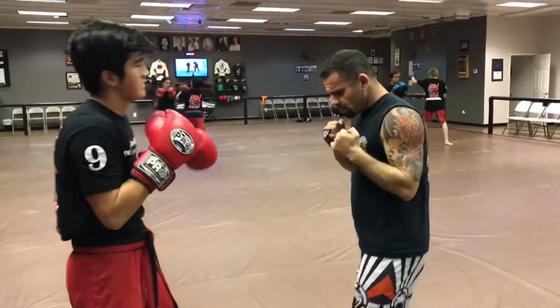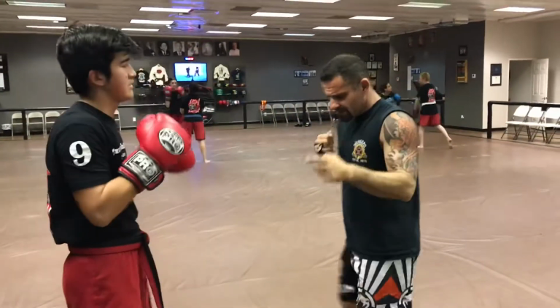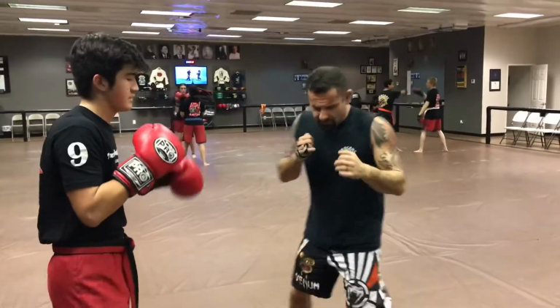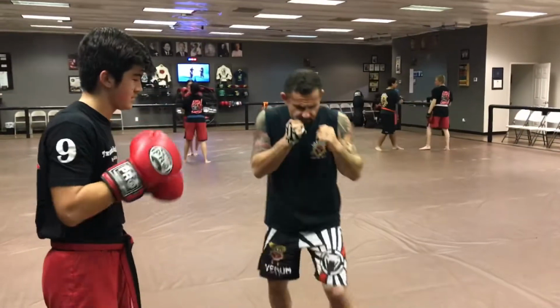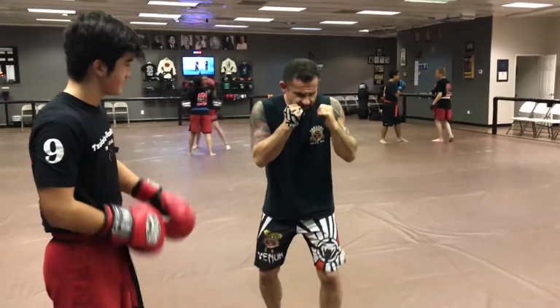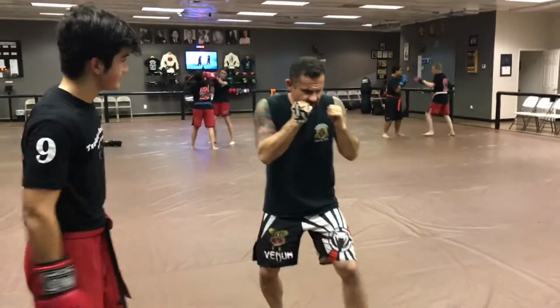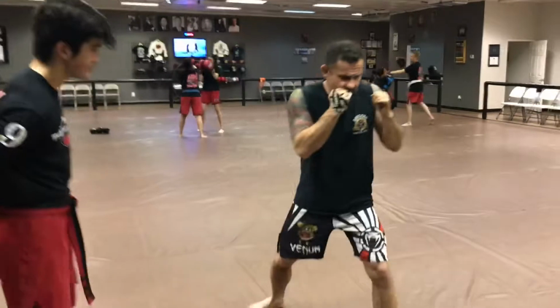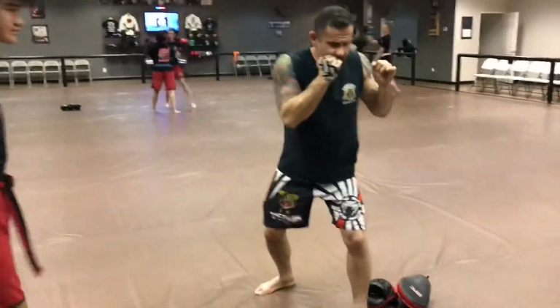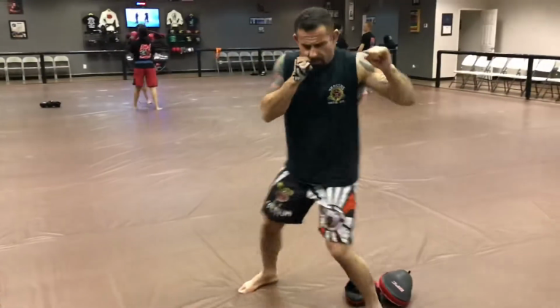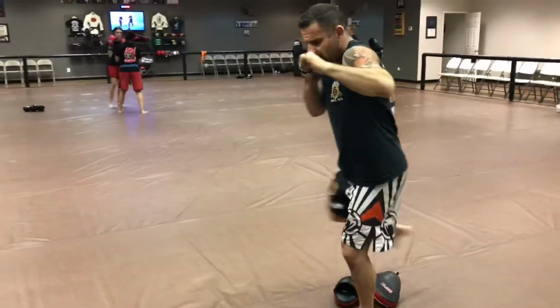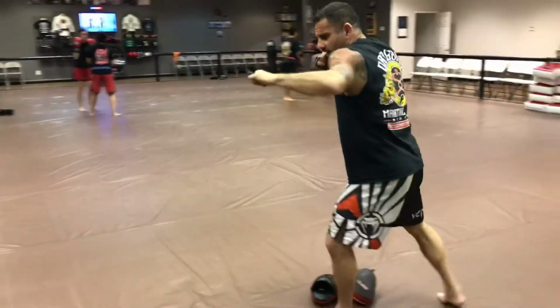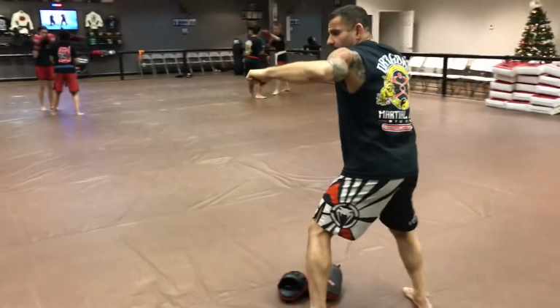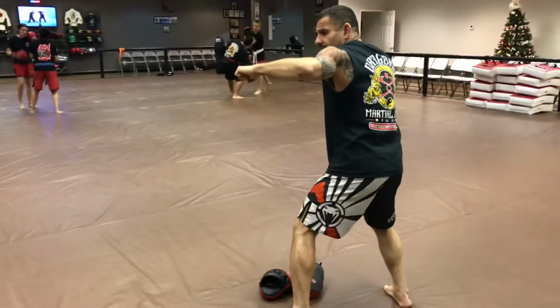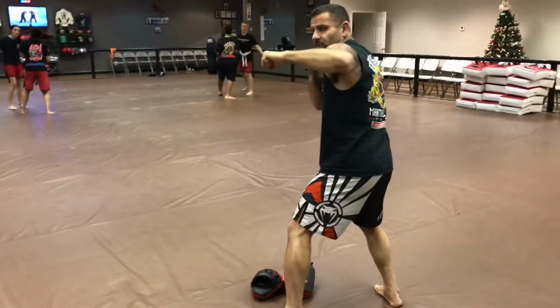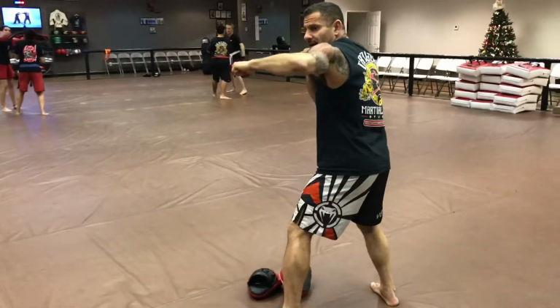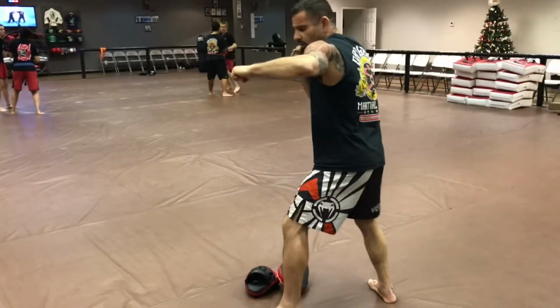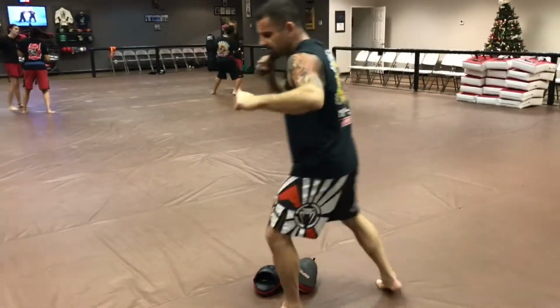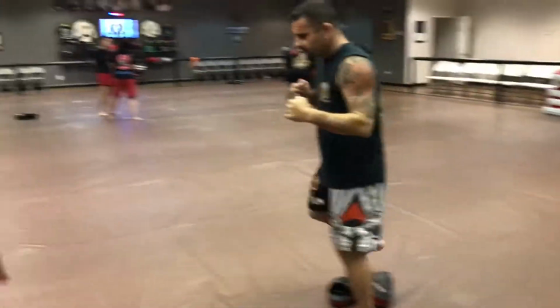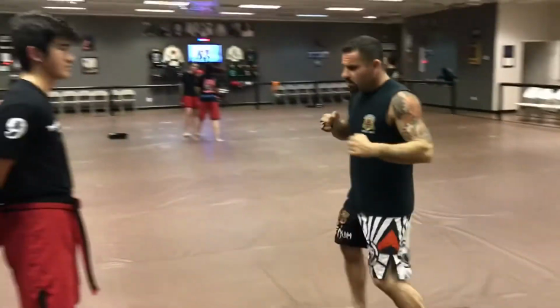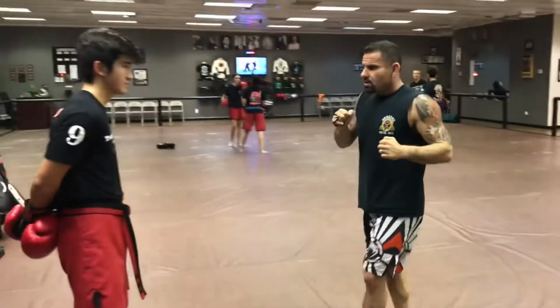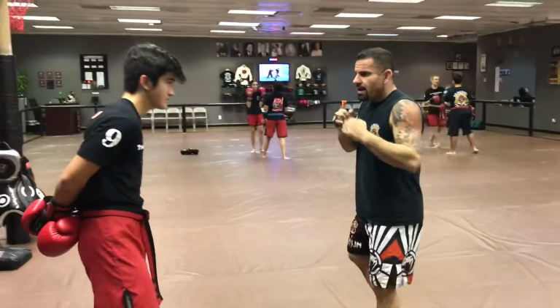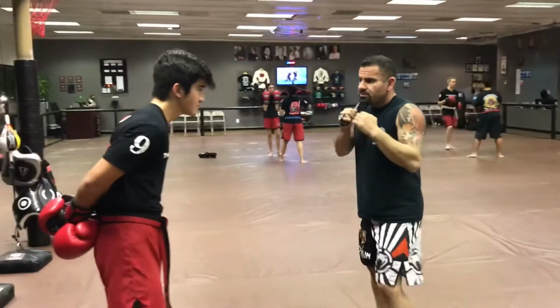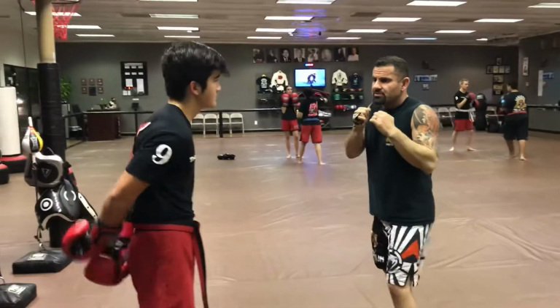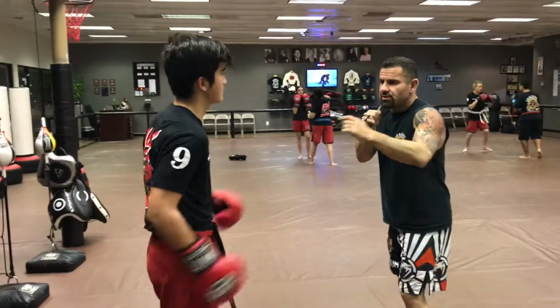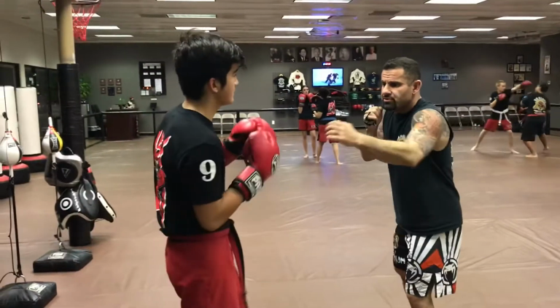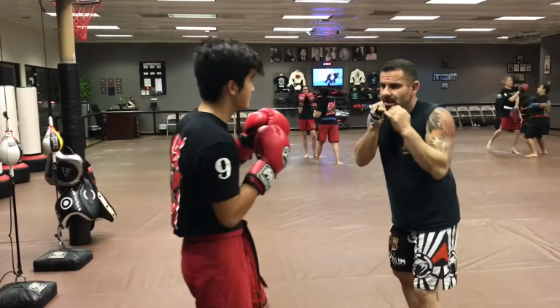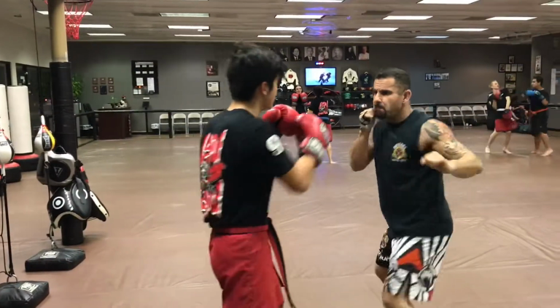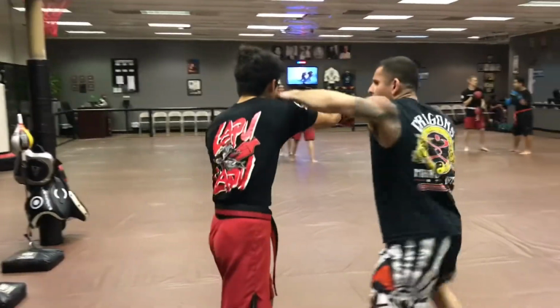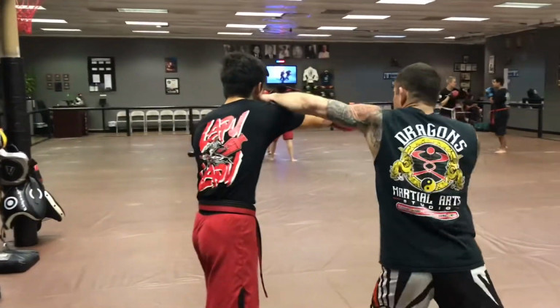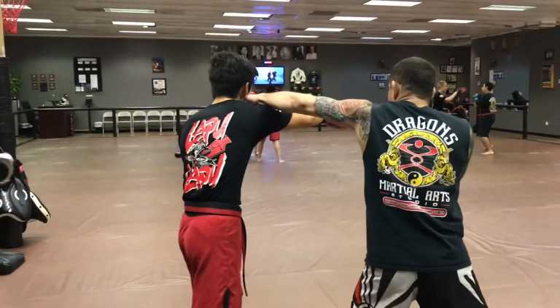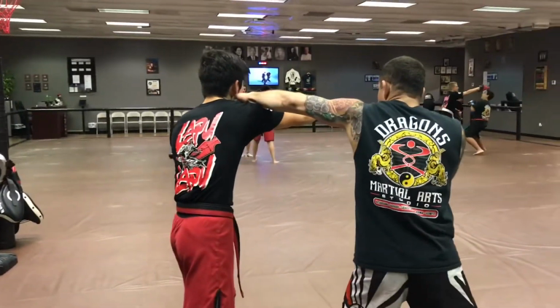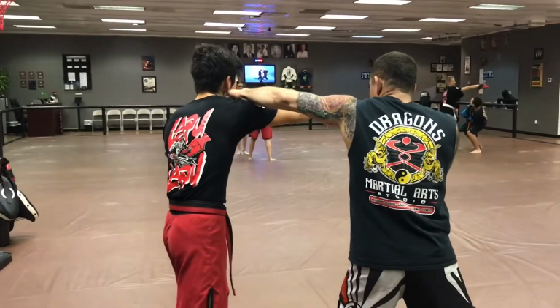If he's not there, what I'm doing is I'm angling and pivoting out to my right and throwing that left hook. Slowly — he throws it, boom! I beat him to it.